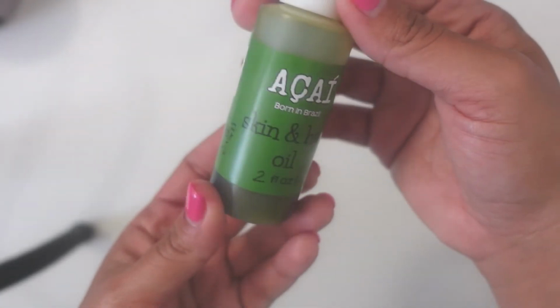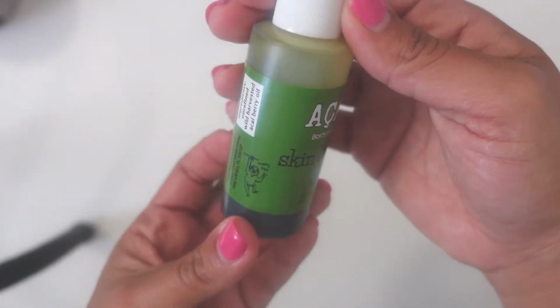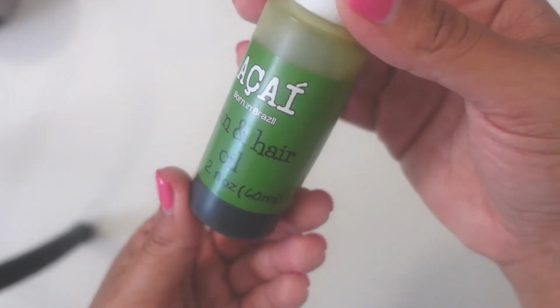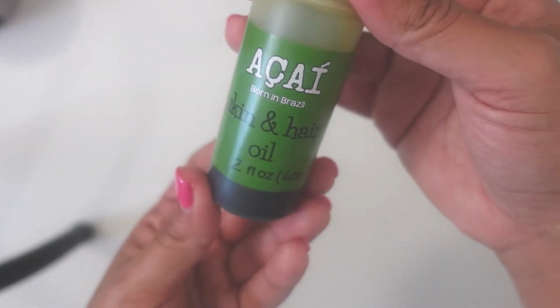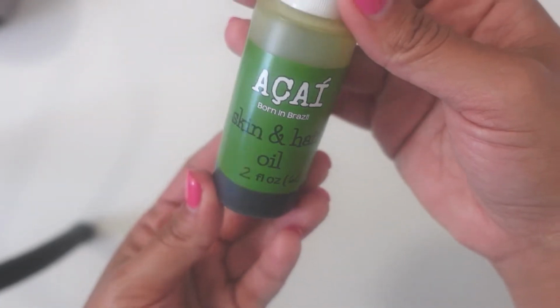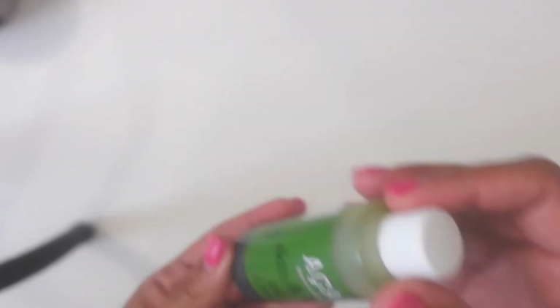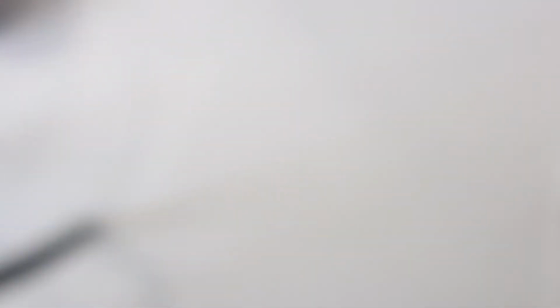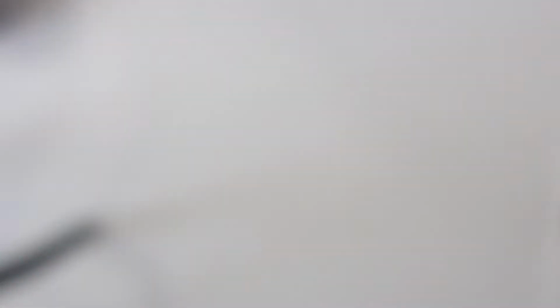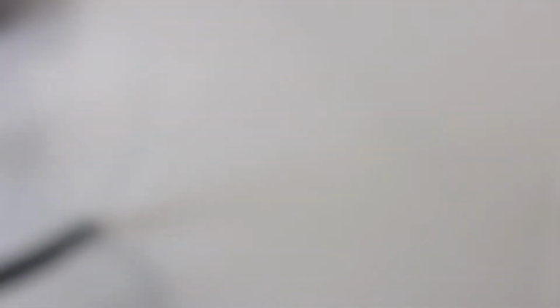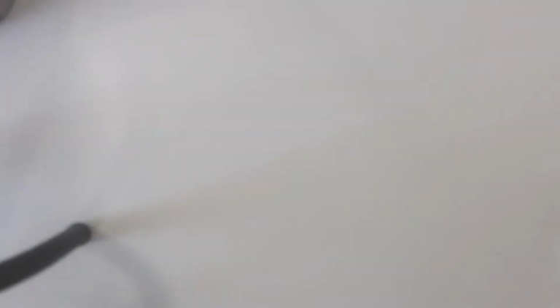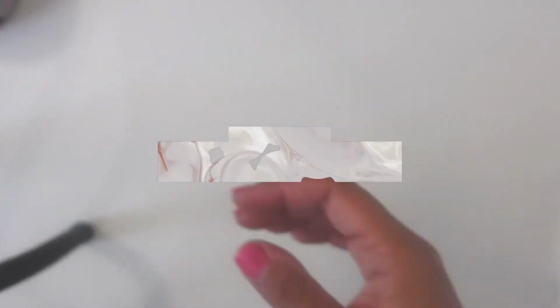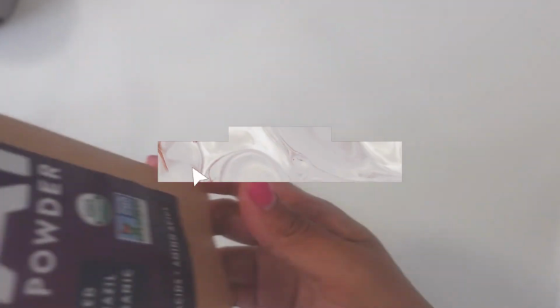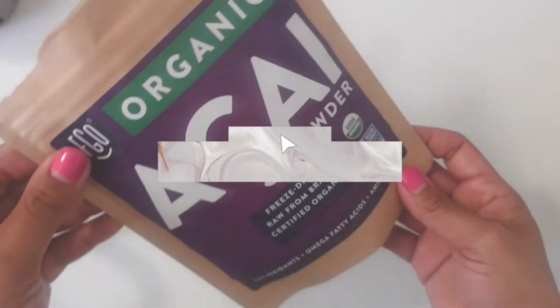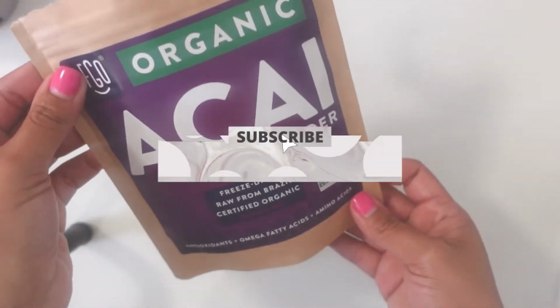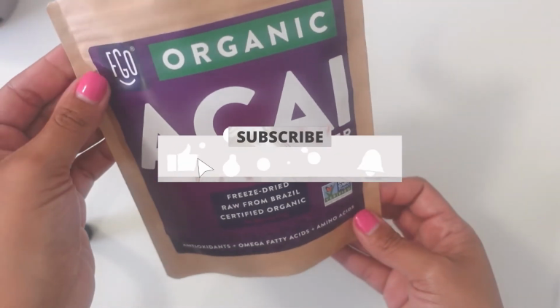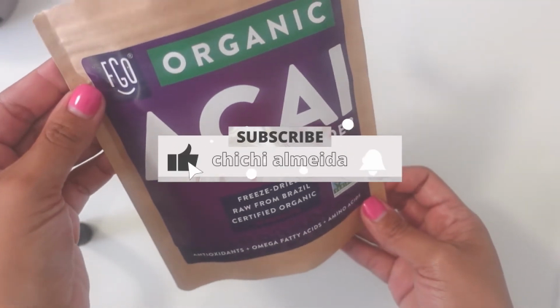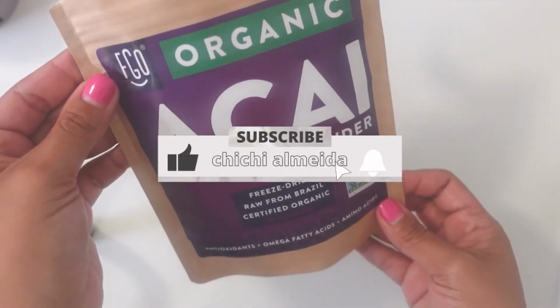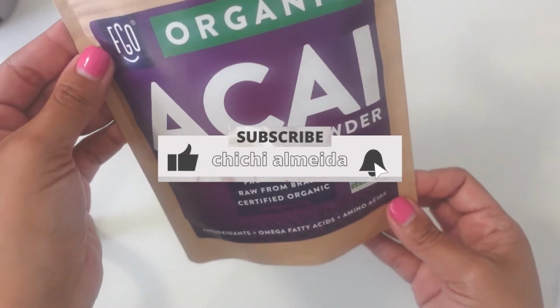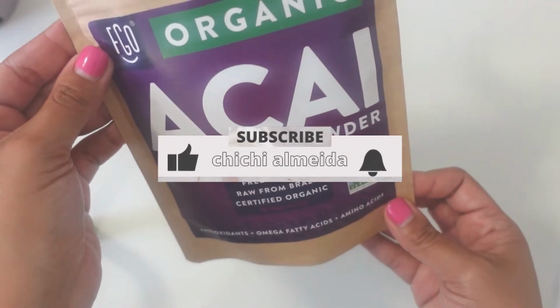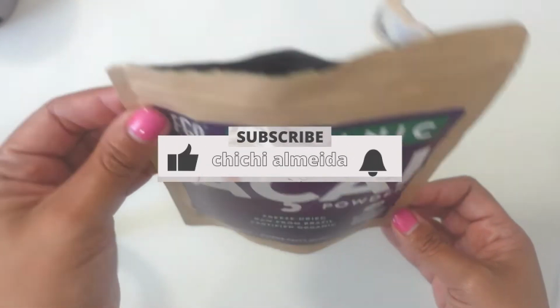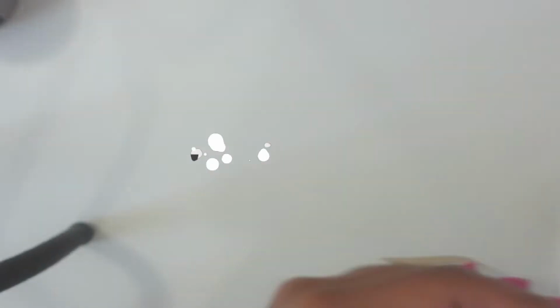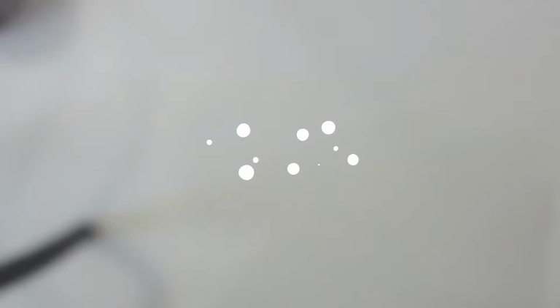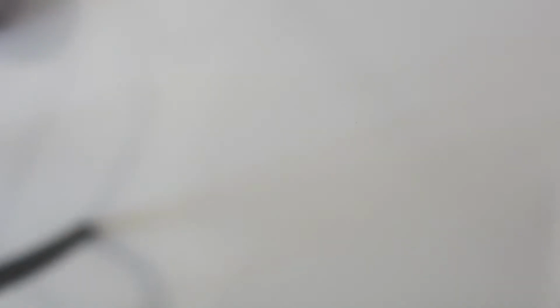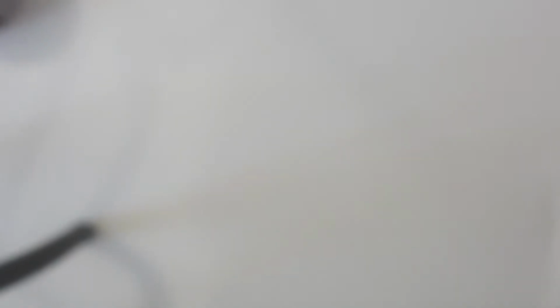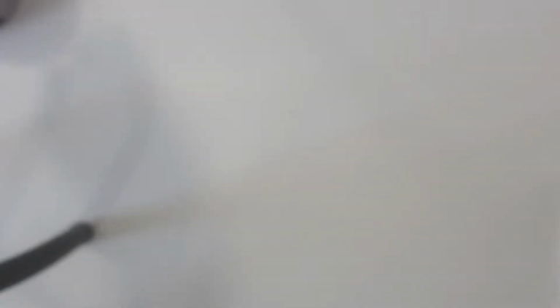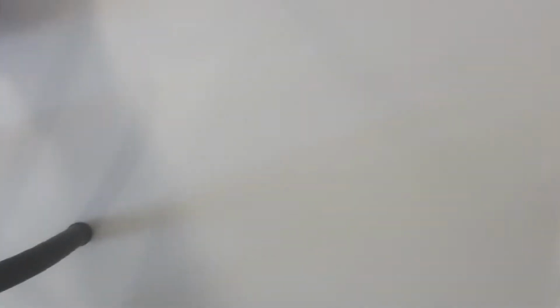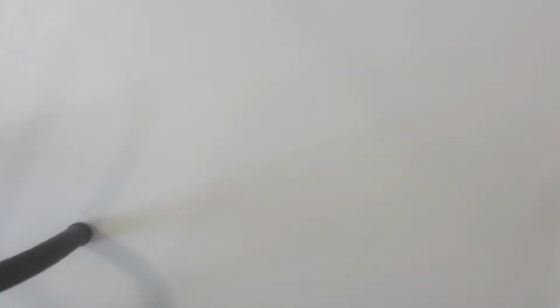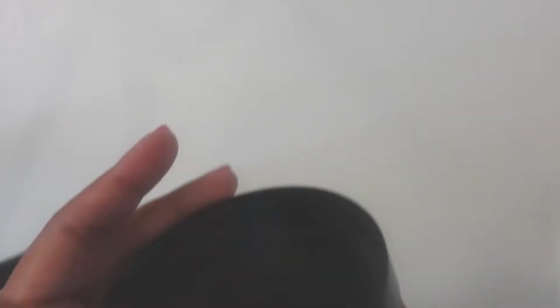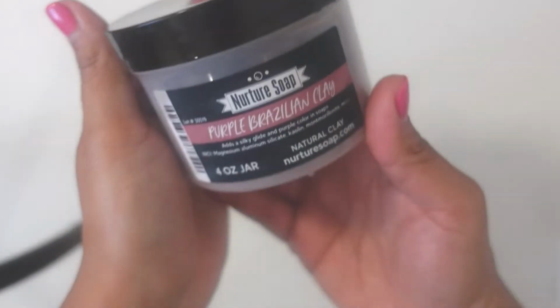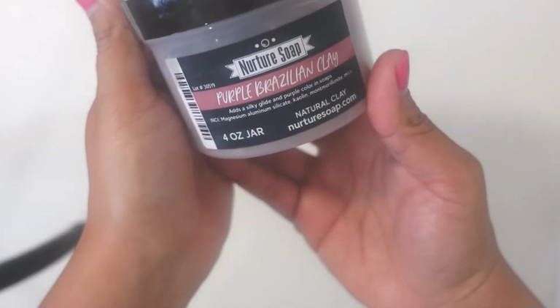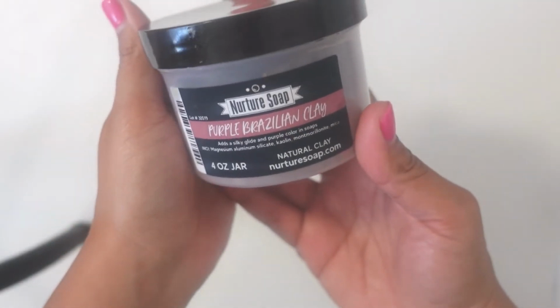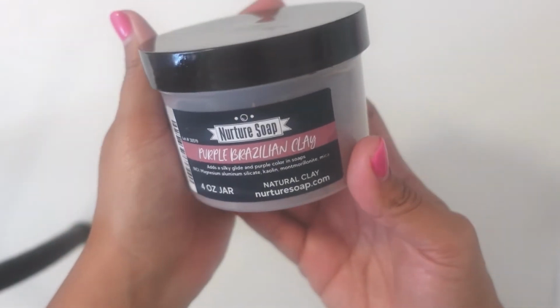Hi guys, welcome back to my YouTube channel. If you're new here, my name is Chi Chi with the Chimaya shop, and I make videos all about making and selling Brazilian-American themed handmade soaps and candles.